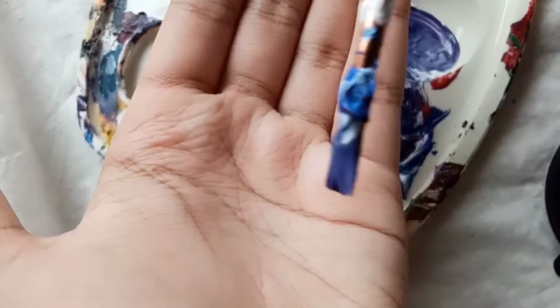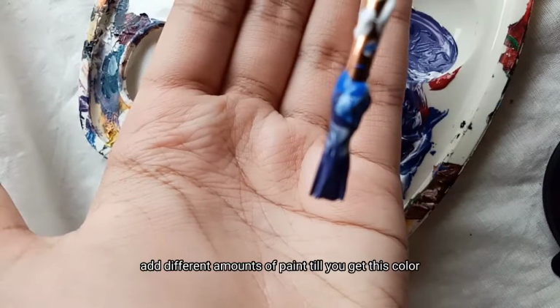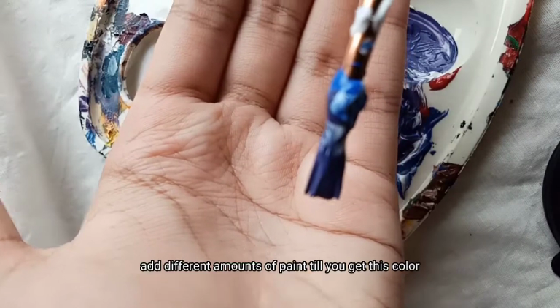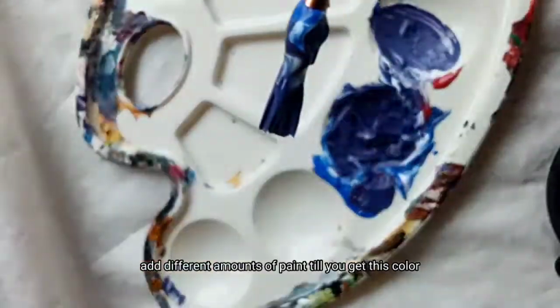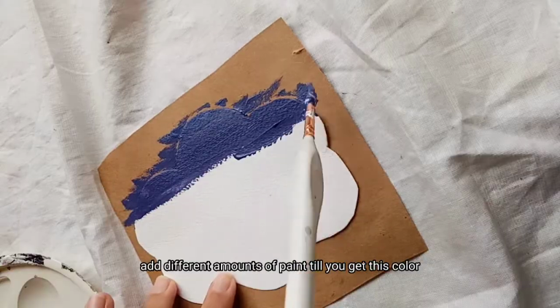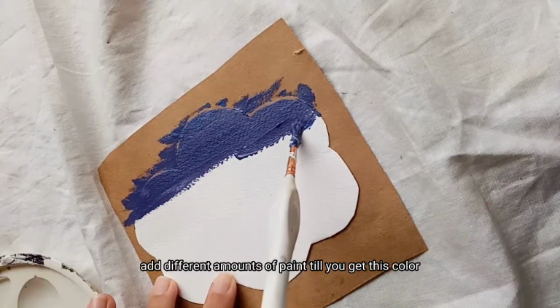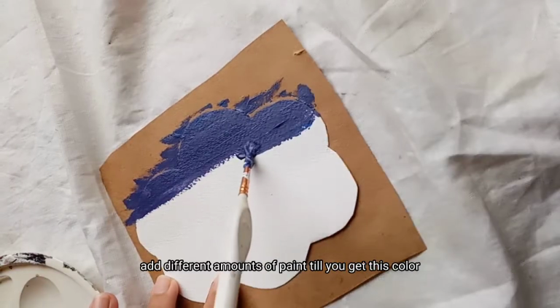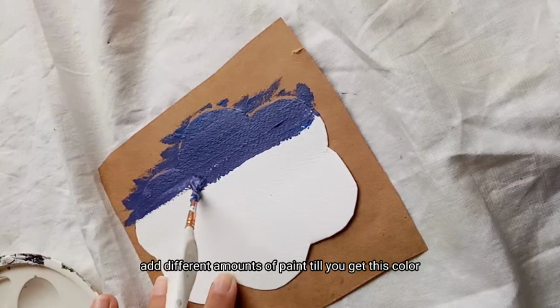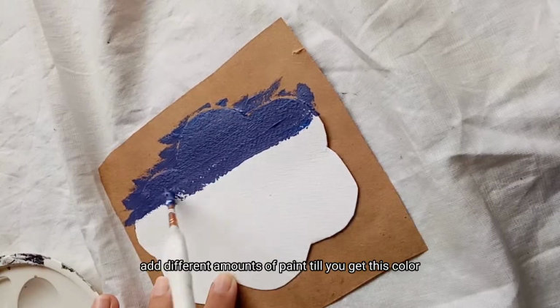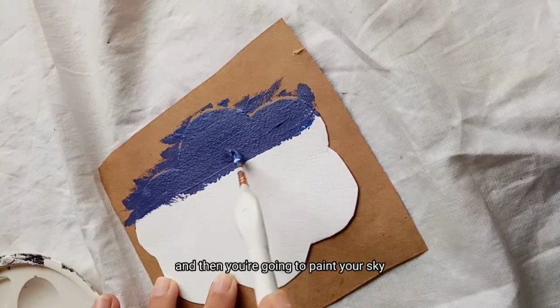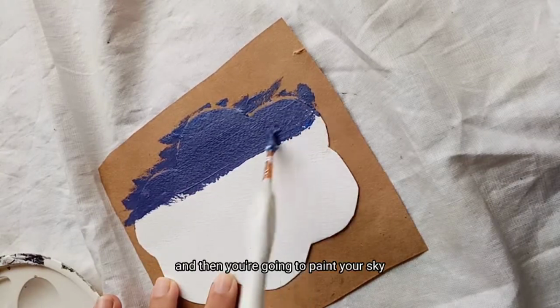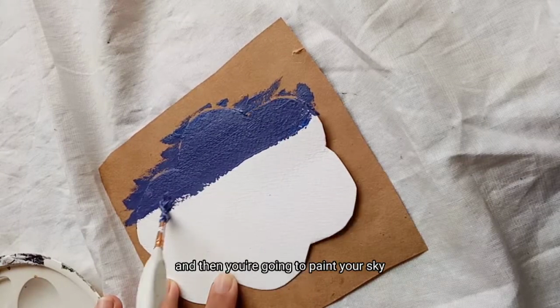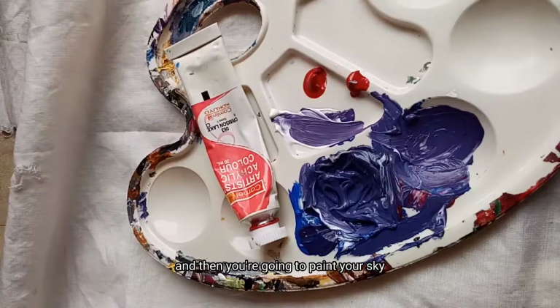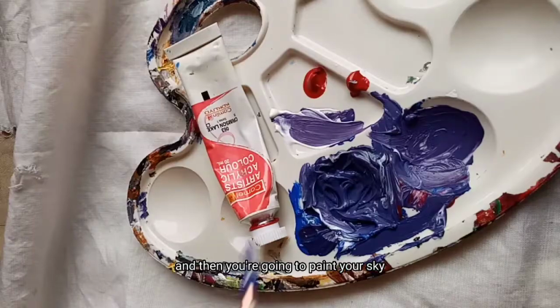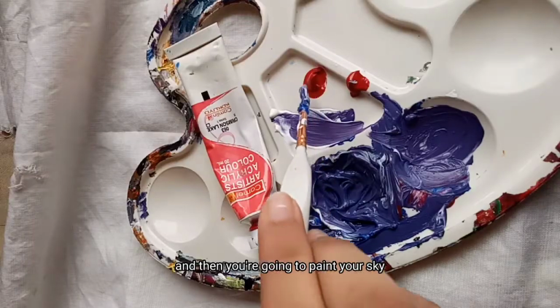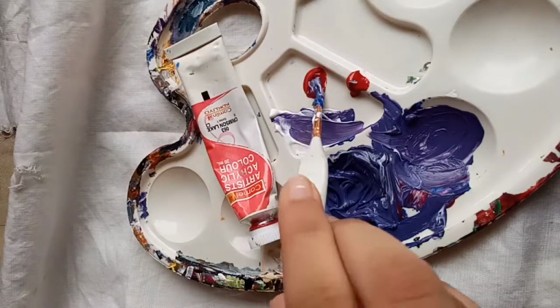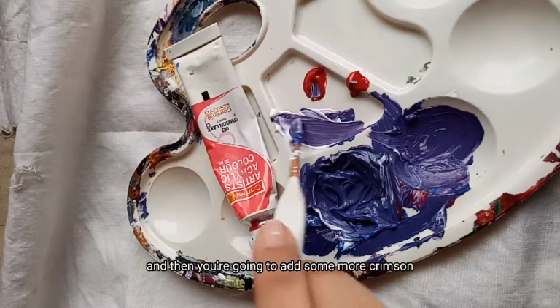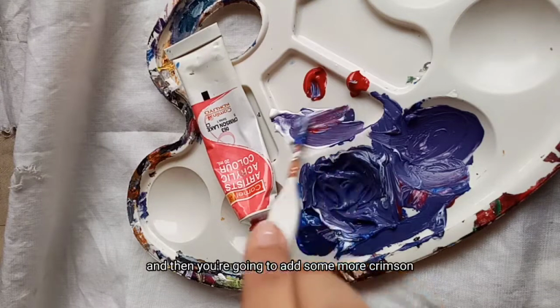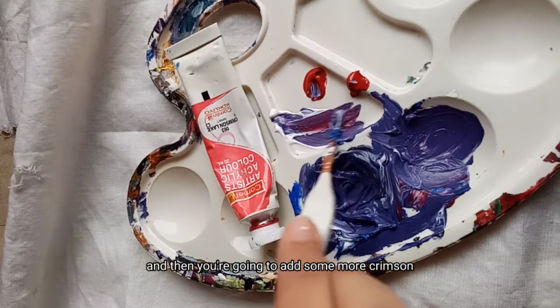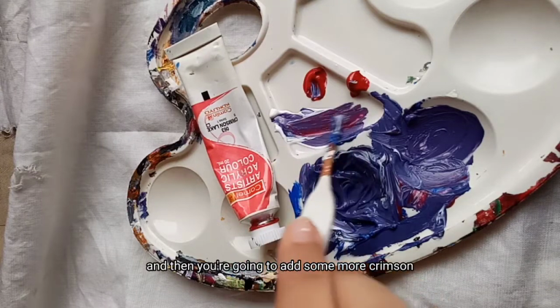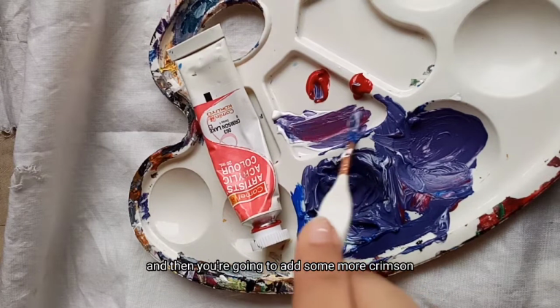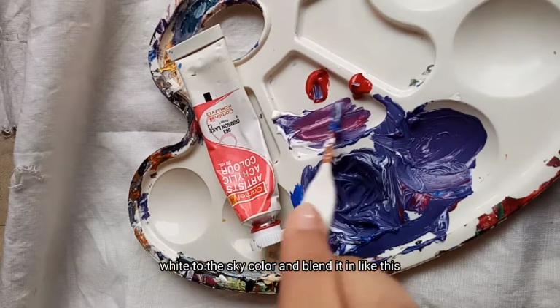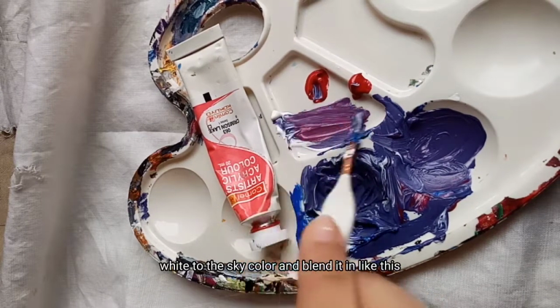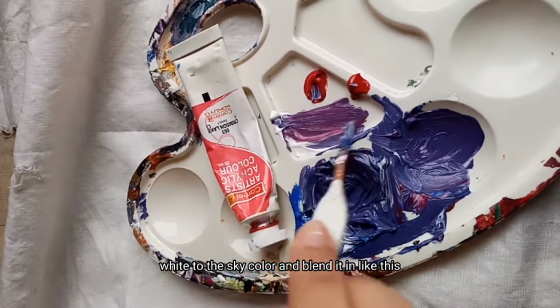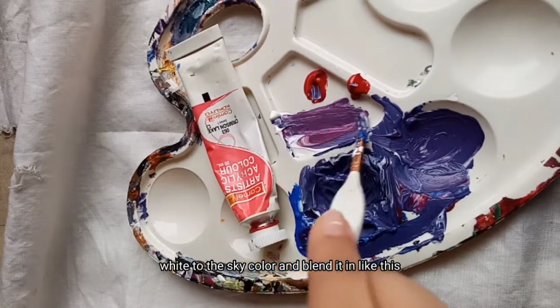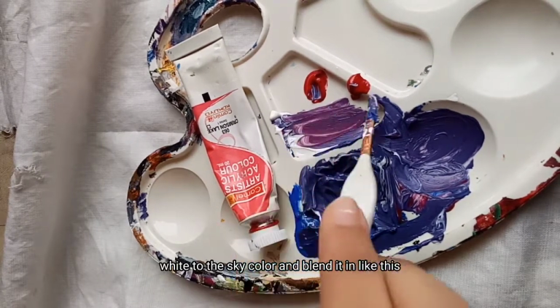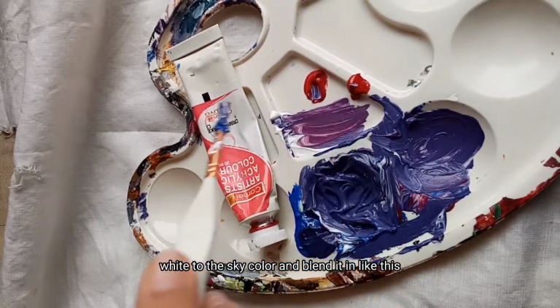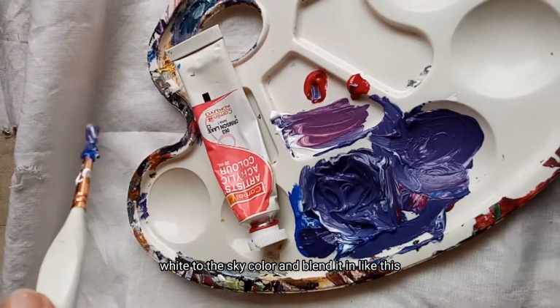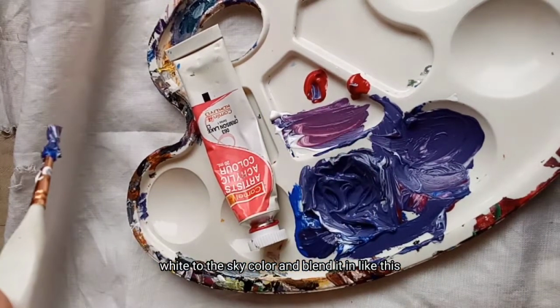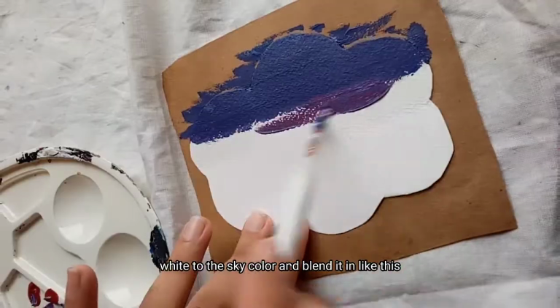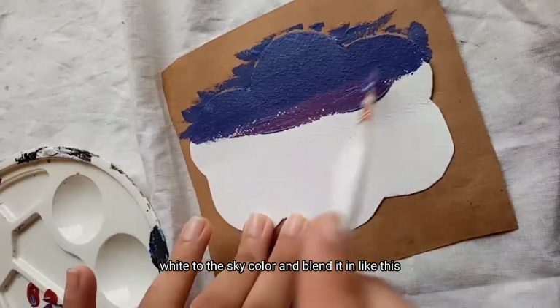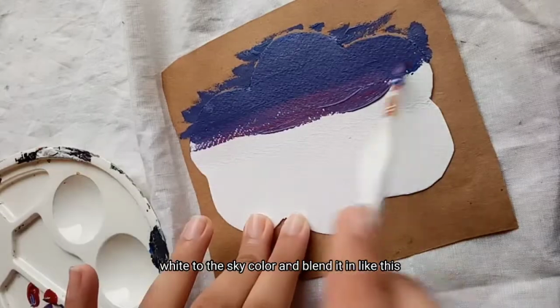Add different amounts of paint till you get this color, and then you're going to paint your sky. Then you're going to add some more crimson and white to the sky color and blend it in like this.